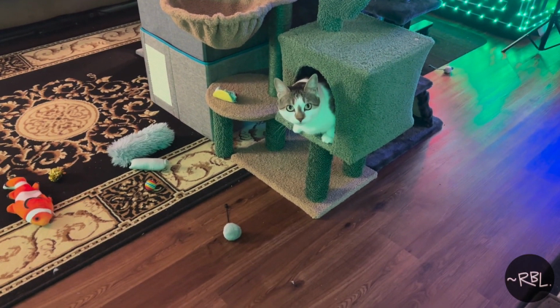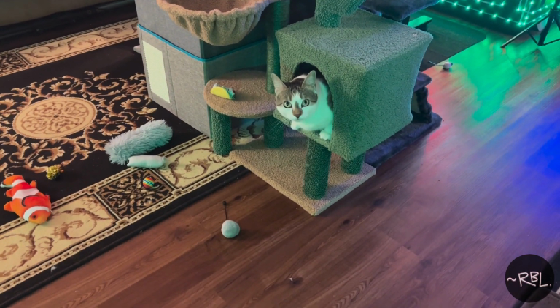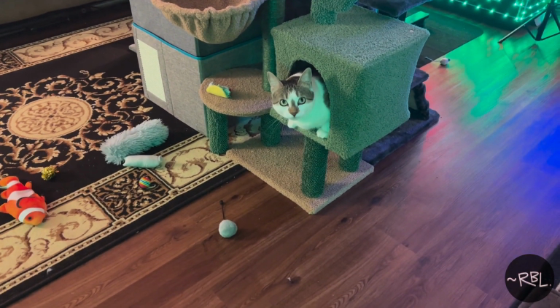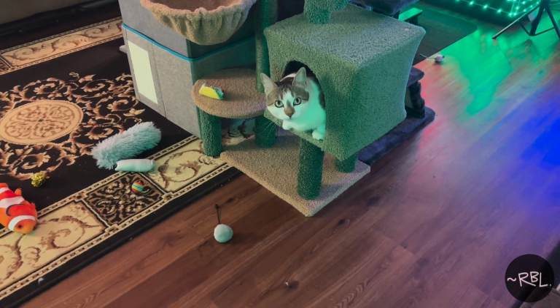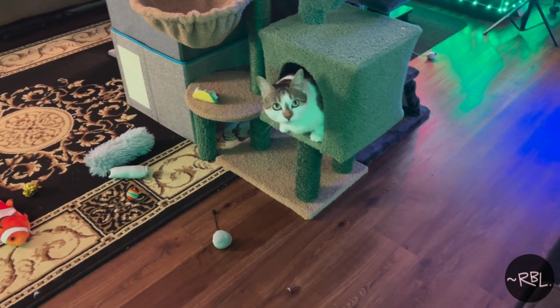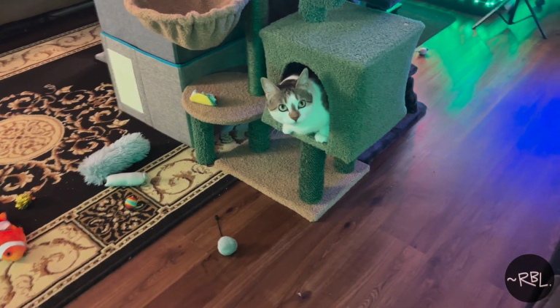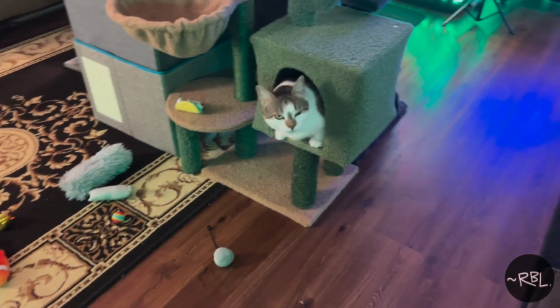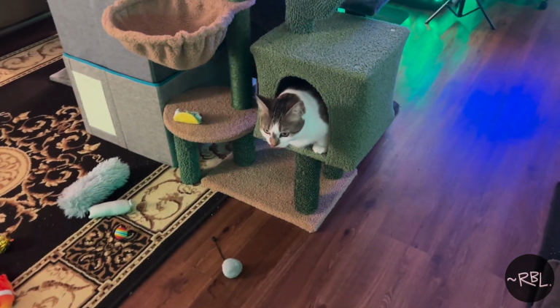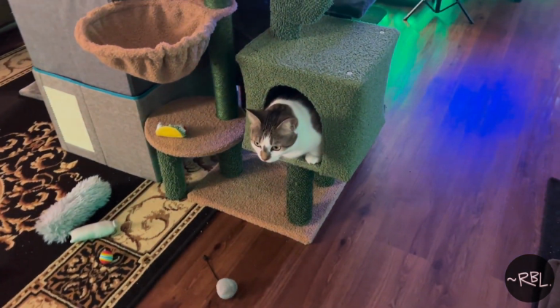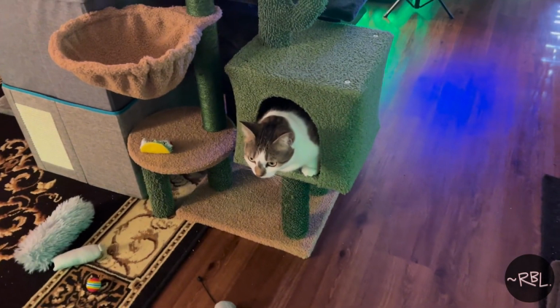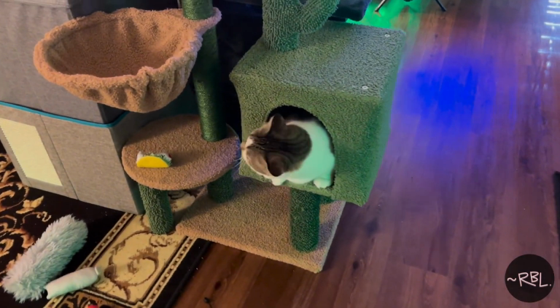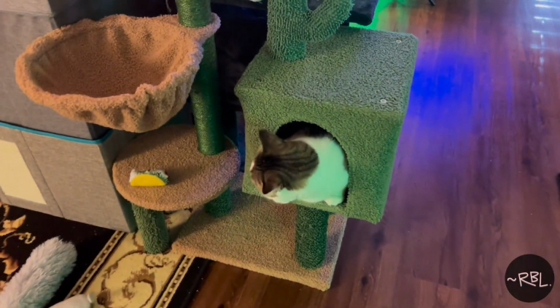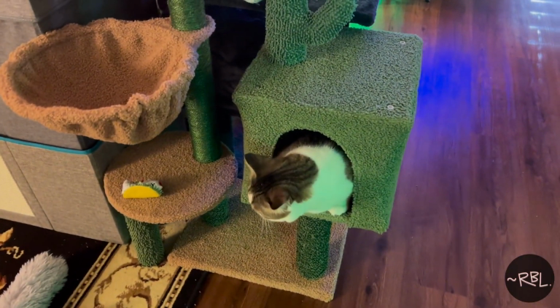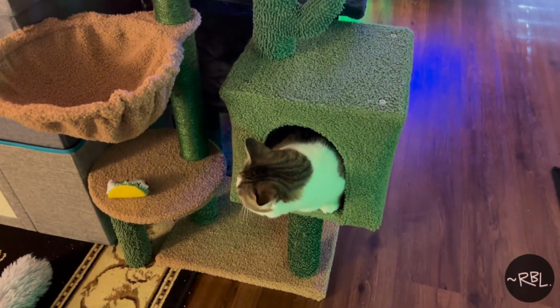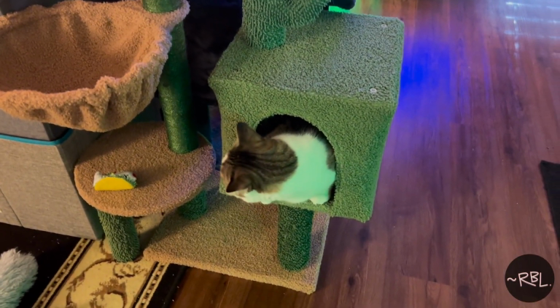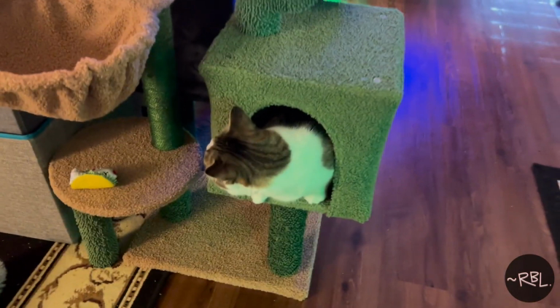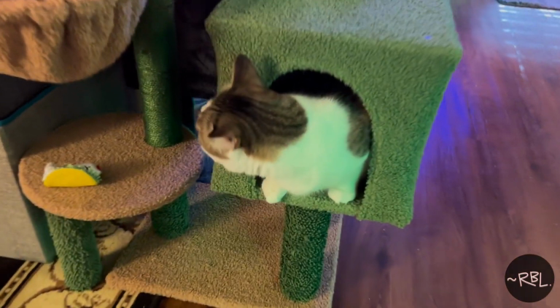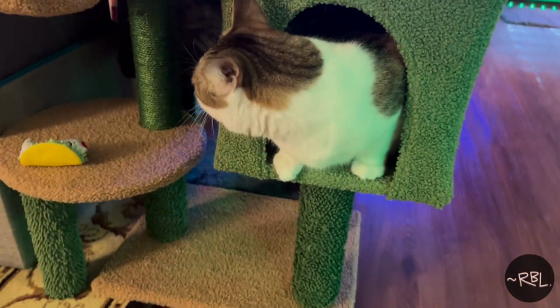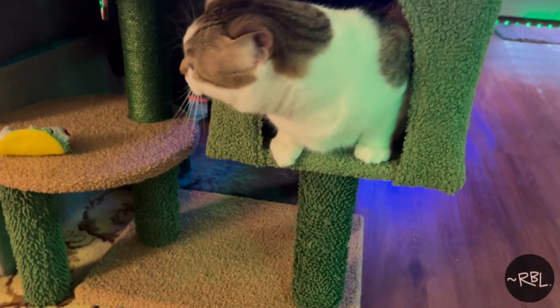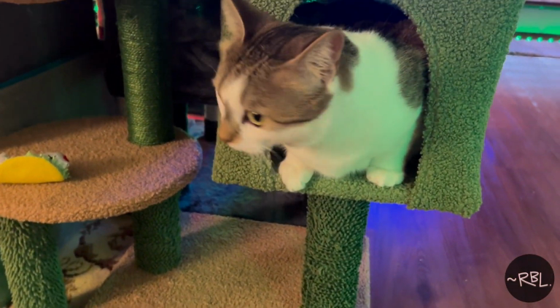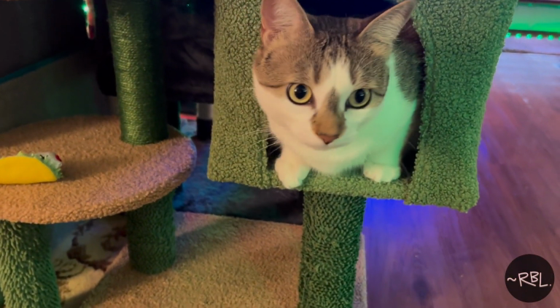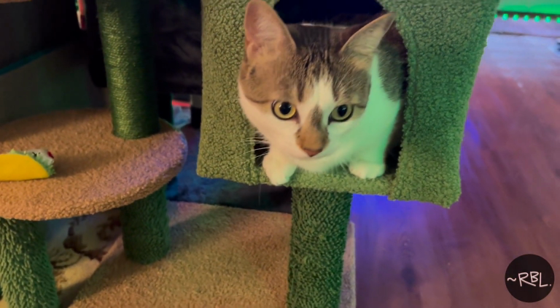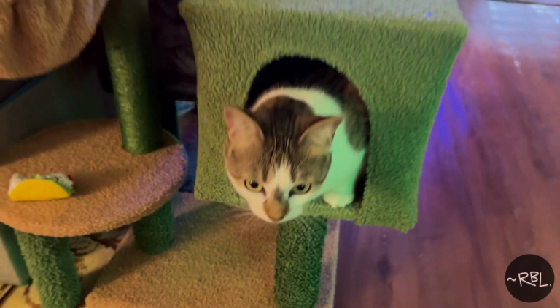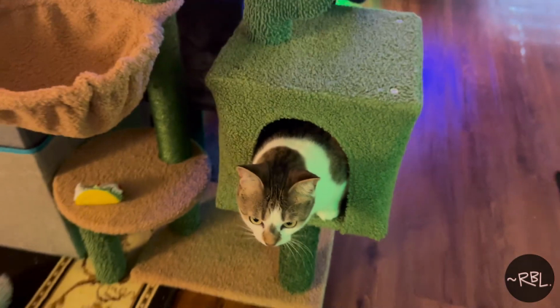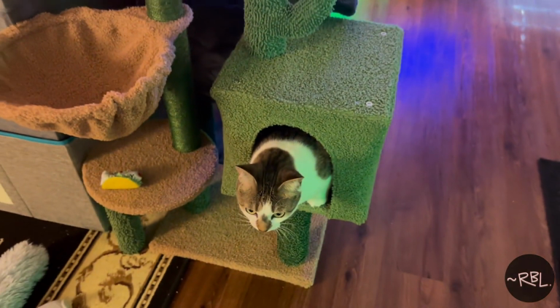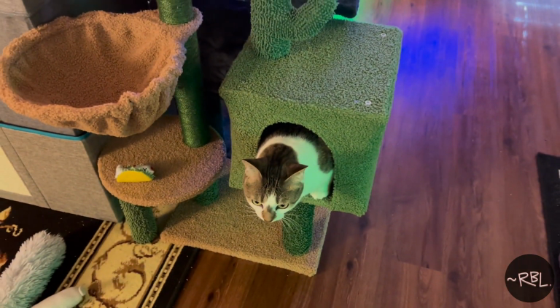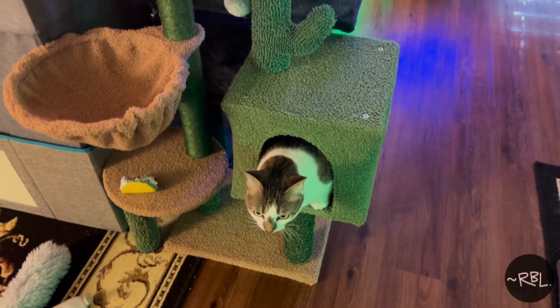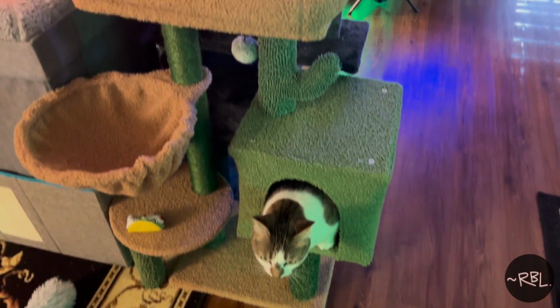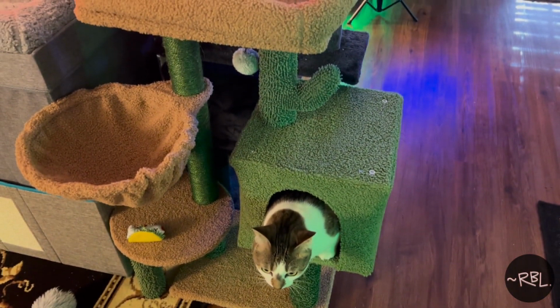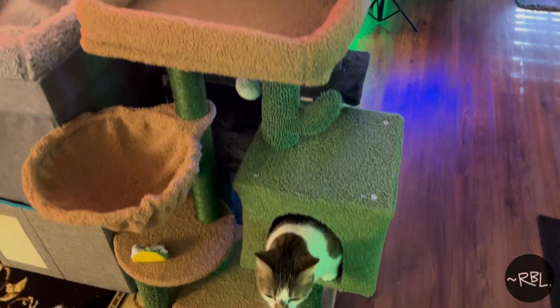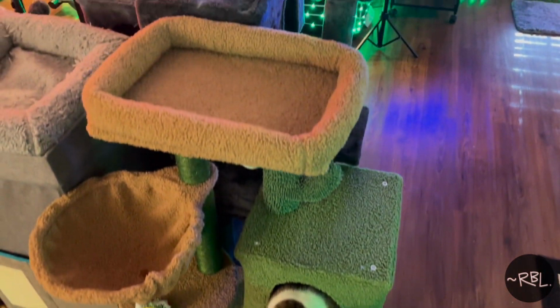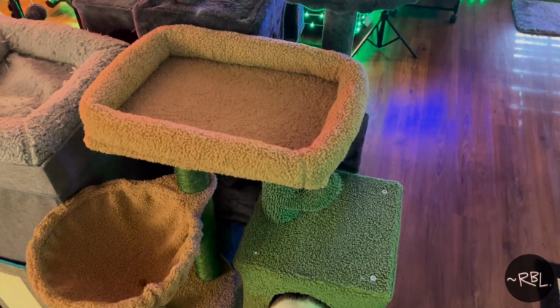Sushi, what are you up to? How did you fit in that? Wow. Ladies and gents, check this out.